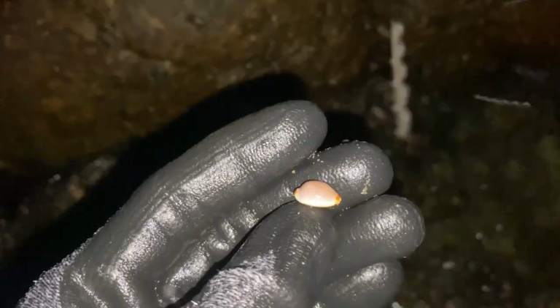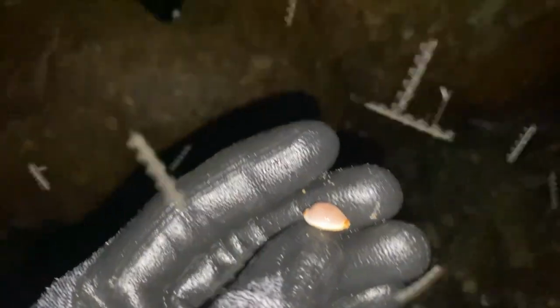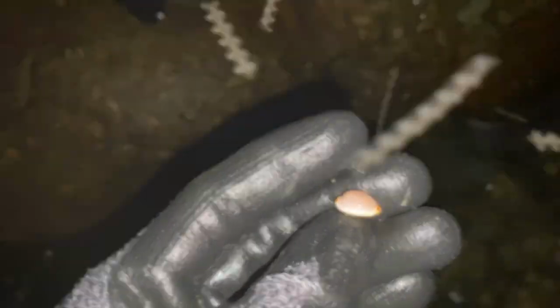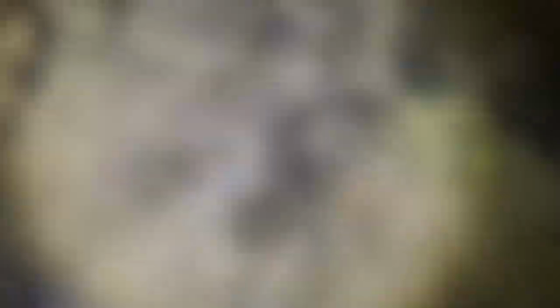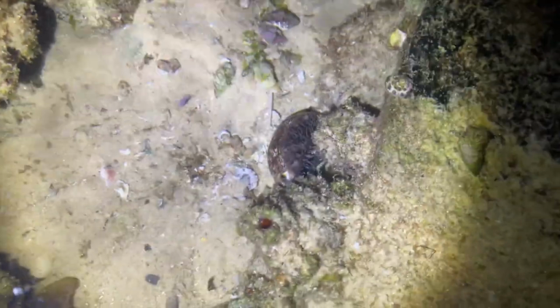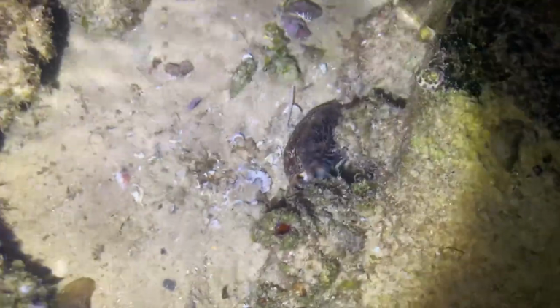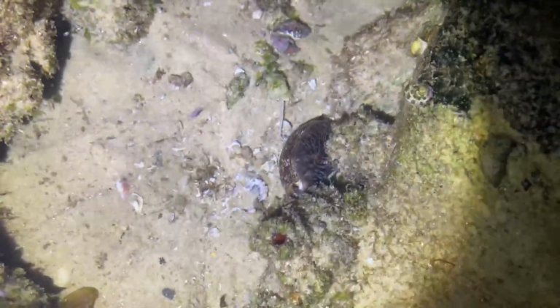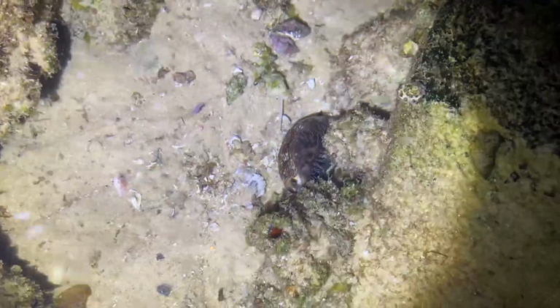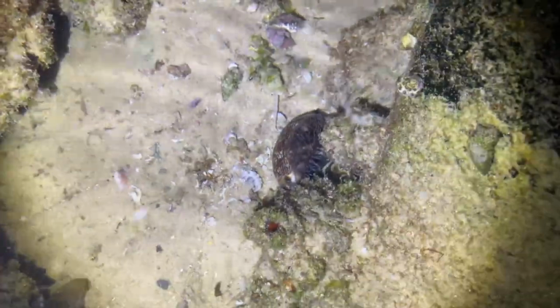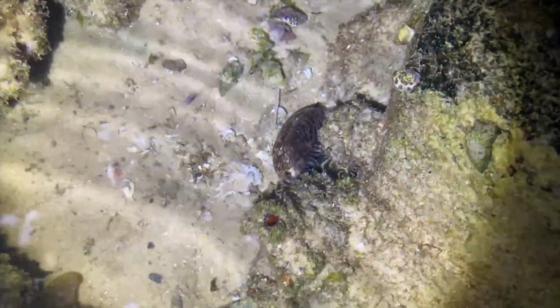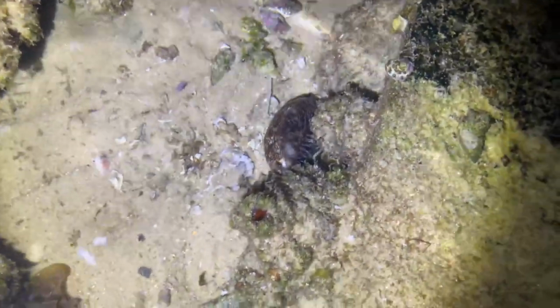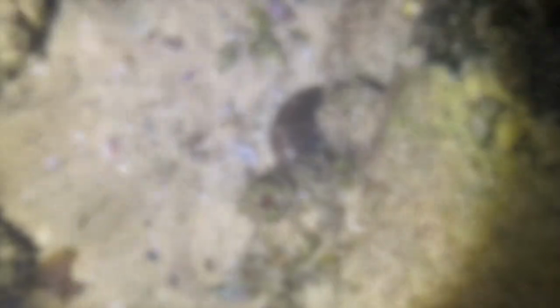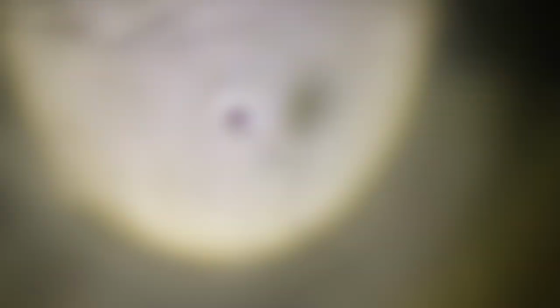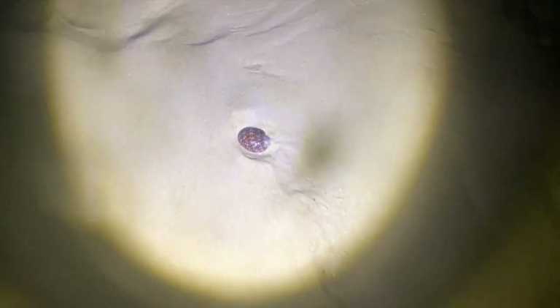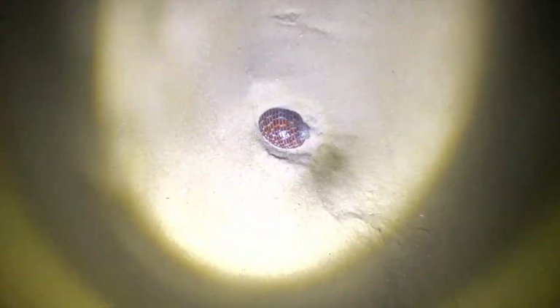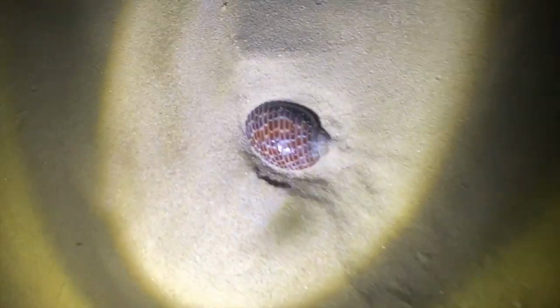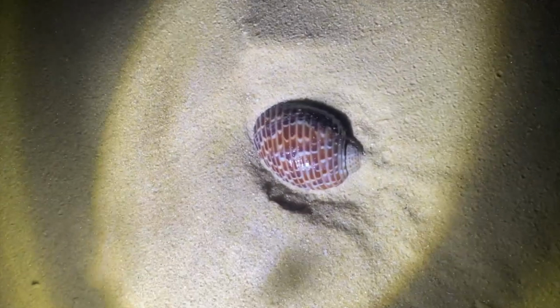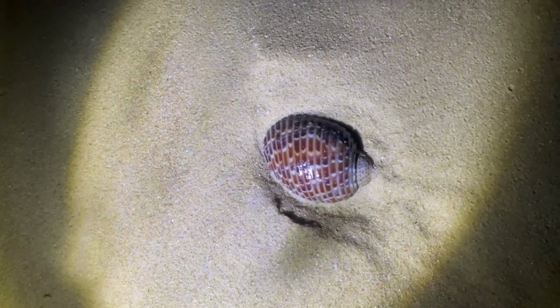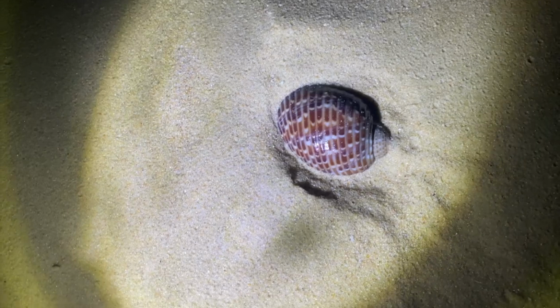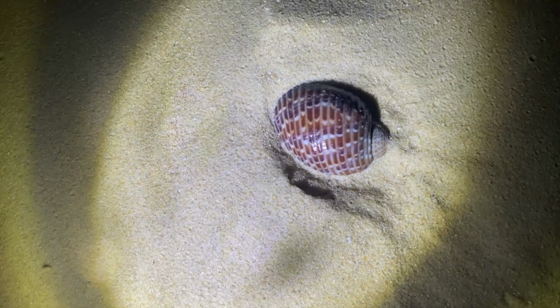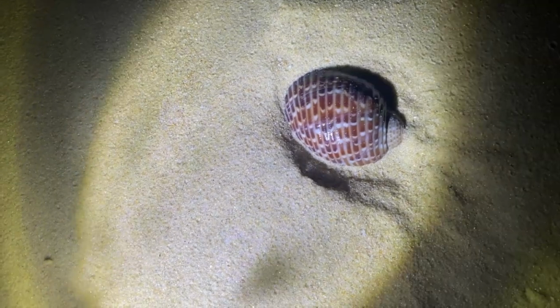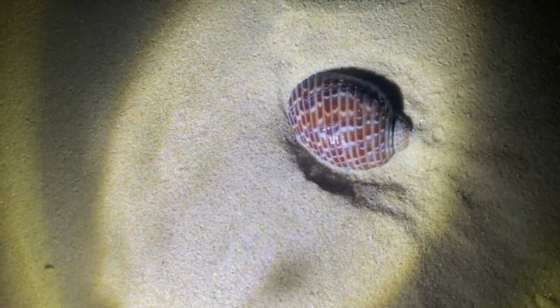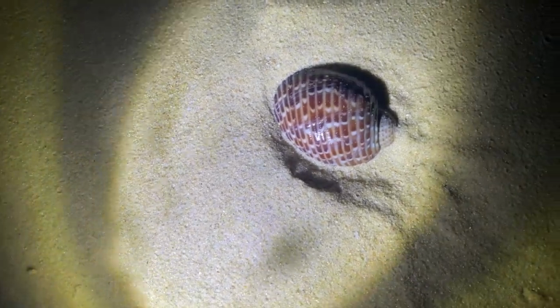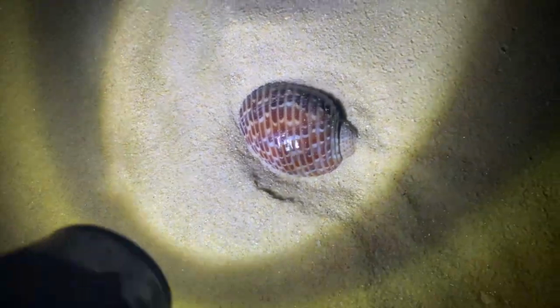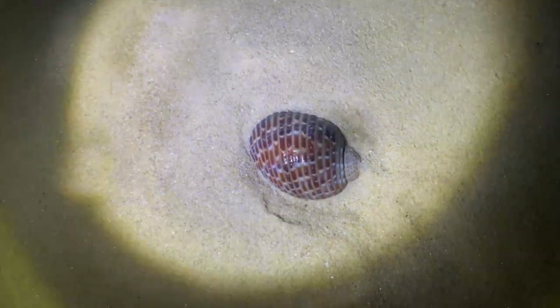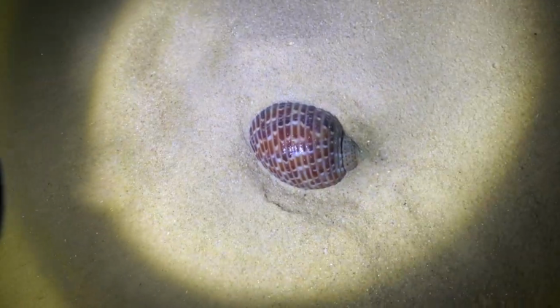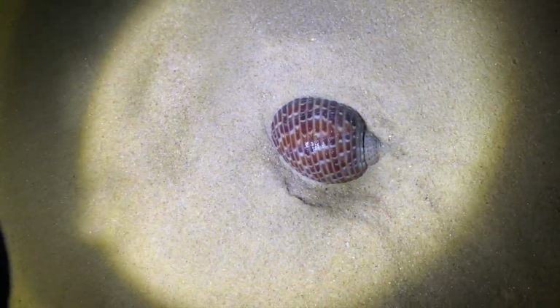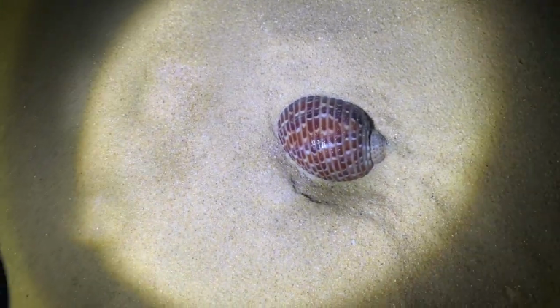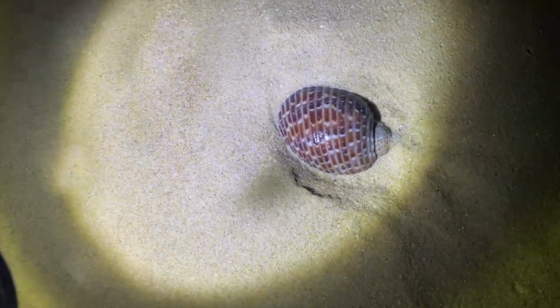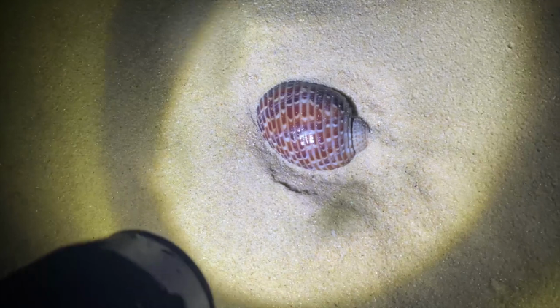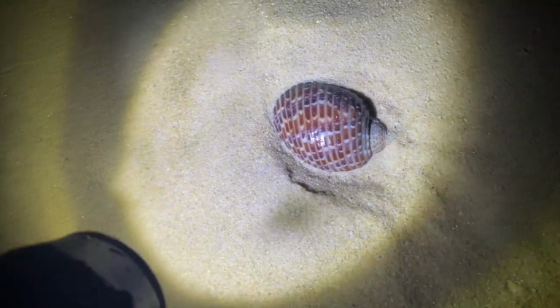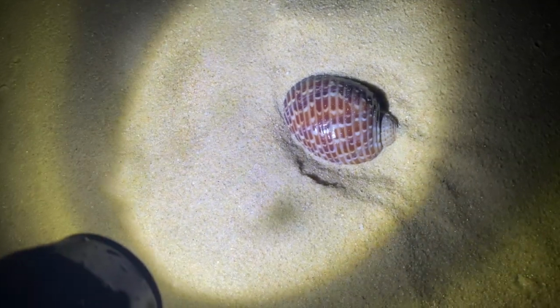Comment down below if you've ever found a grape cowrie, and drop a like for this Arabian cowrie. I'm going to get the GoPro out so you guys can see a better shot. Do you see that? That is a partridge tongue! Oh my goodness, I cannot wait to lift this up.